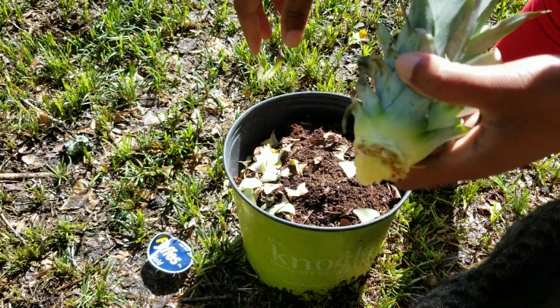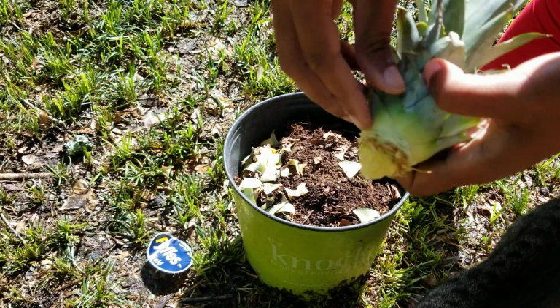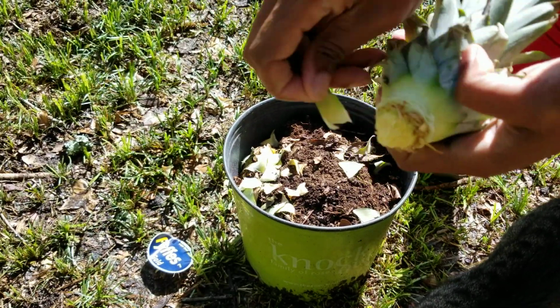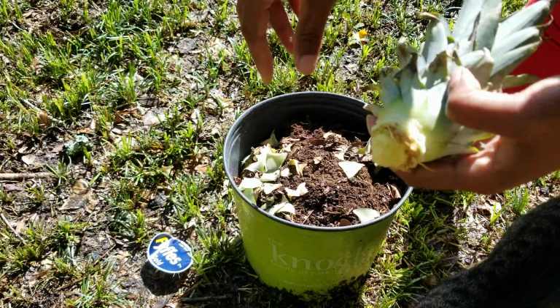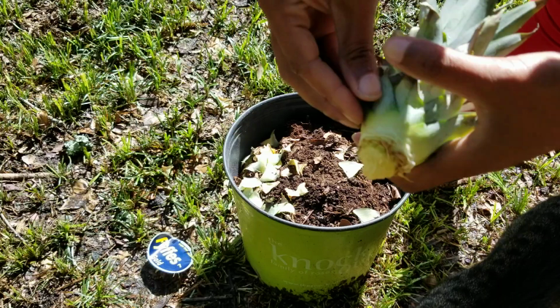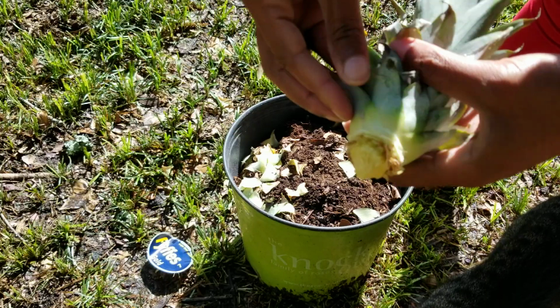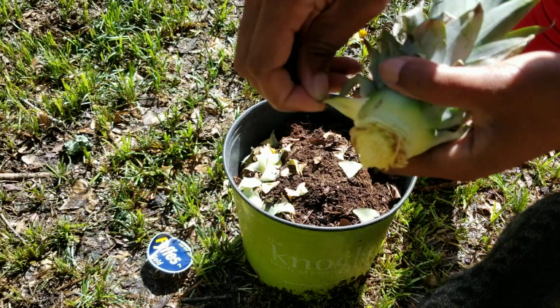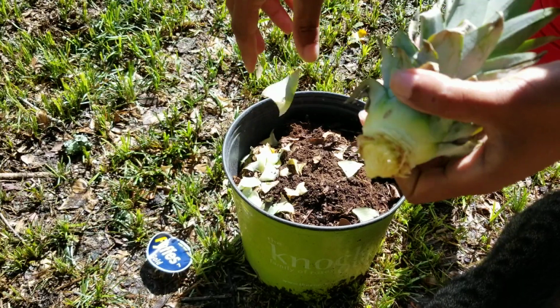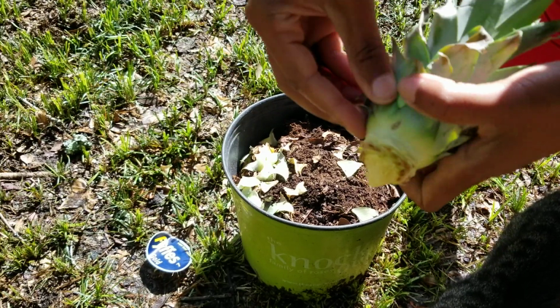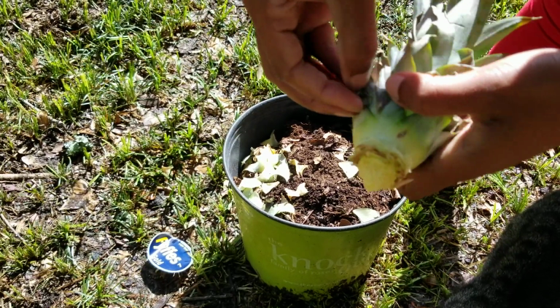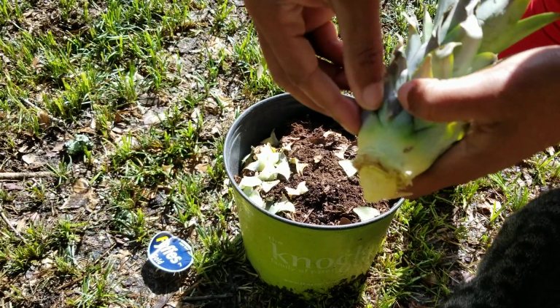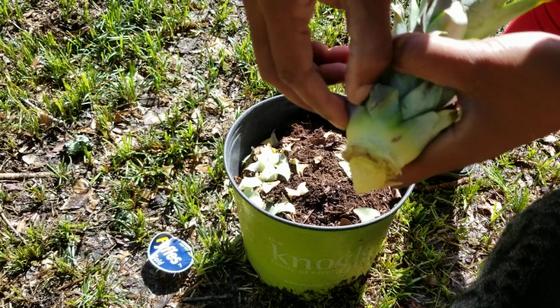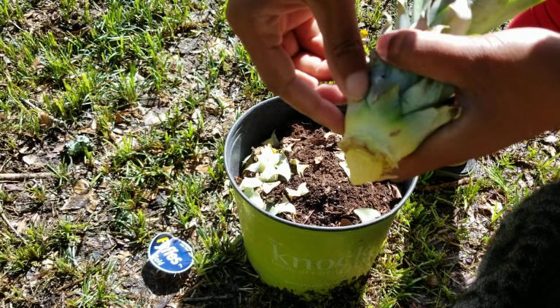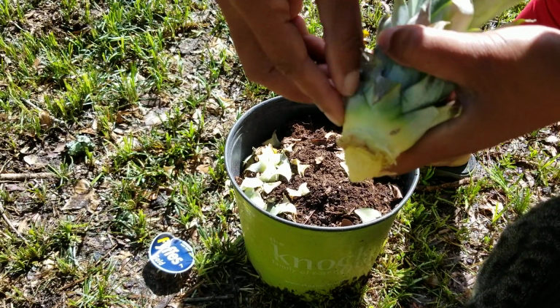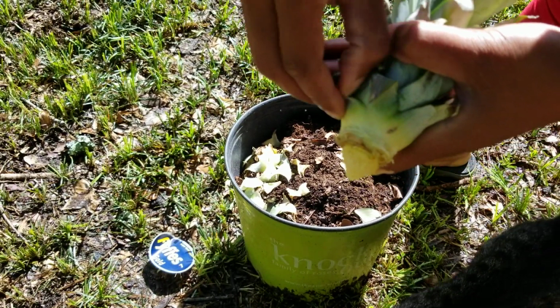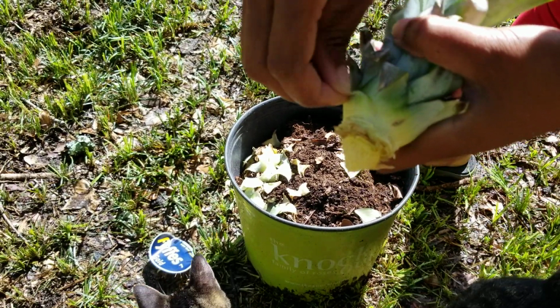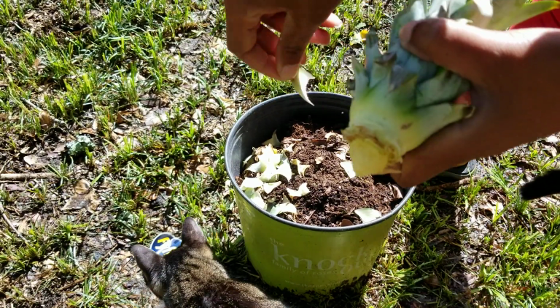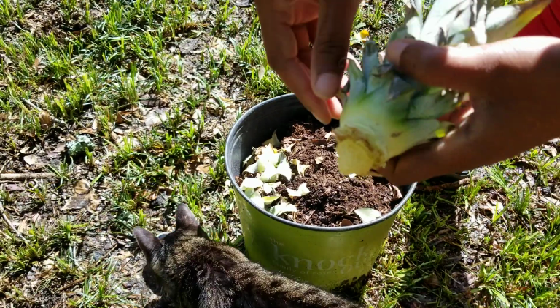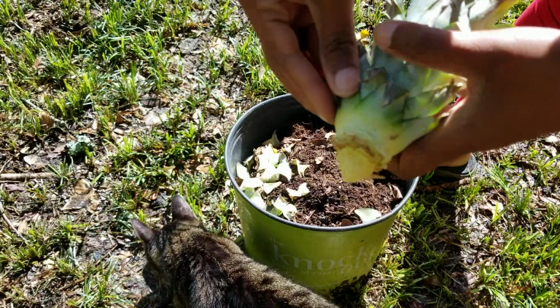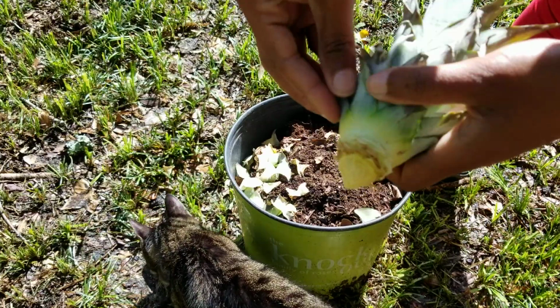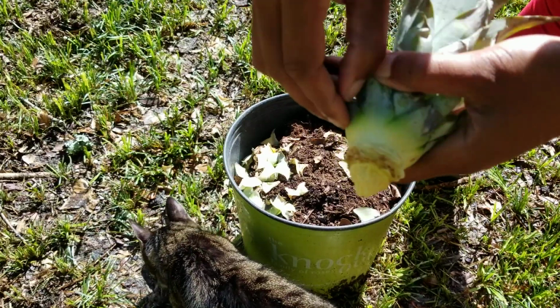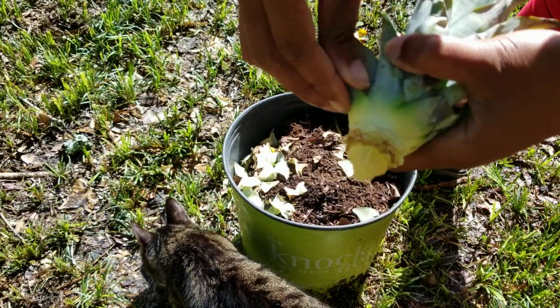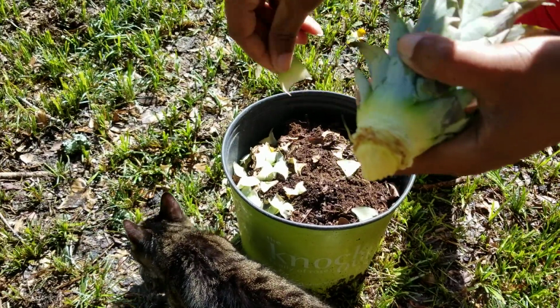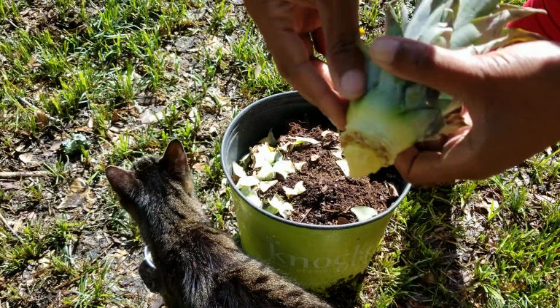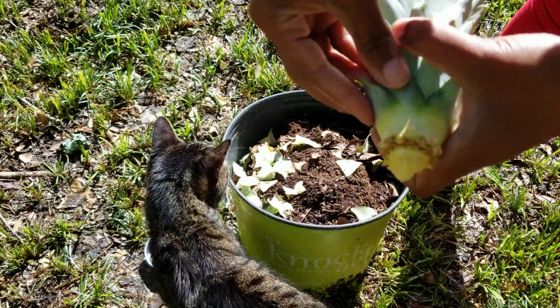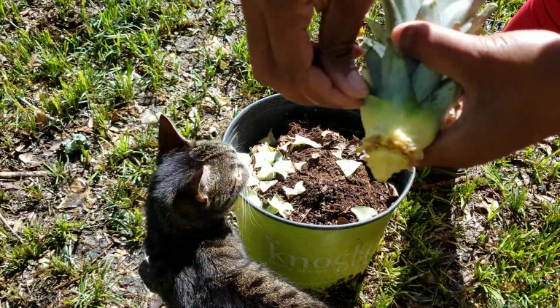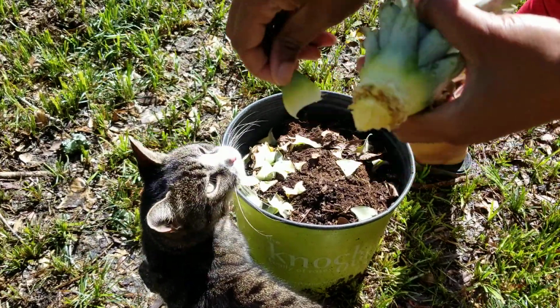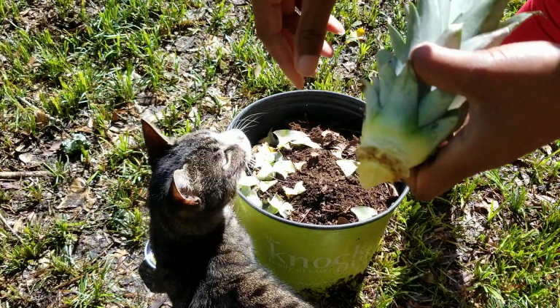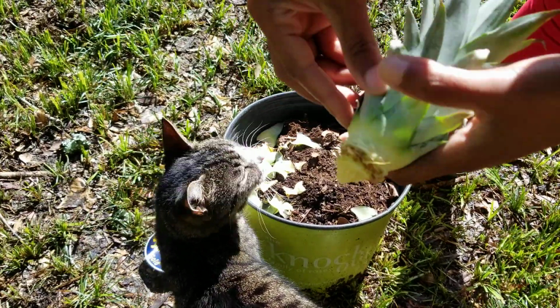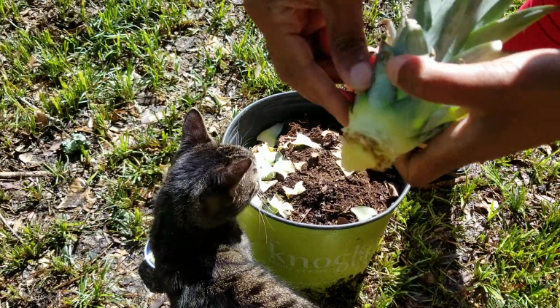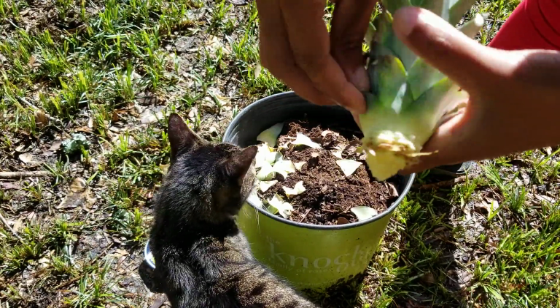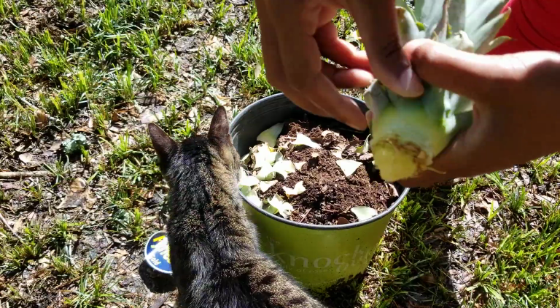Did Kenny walk into the frame? Did y'all see Kenny? He's down there at the bottom of the tripod being nosy. There he is — Kenny, you like pineapple?